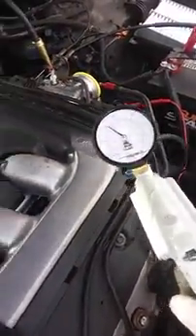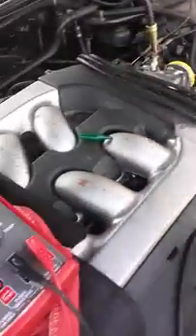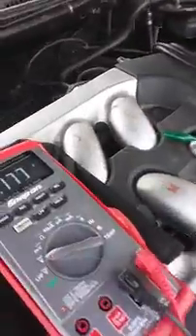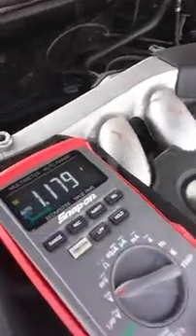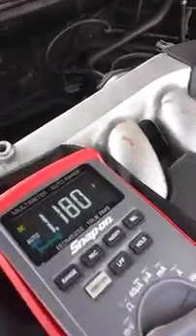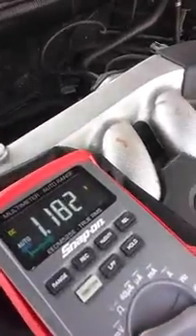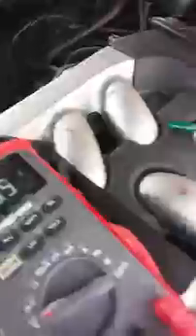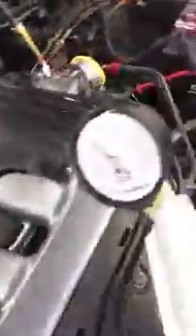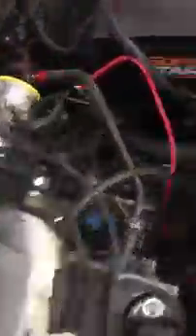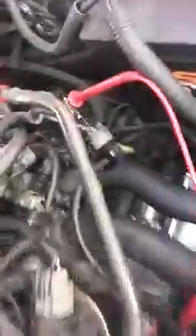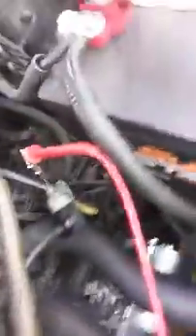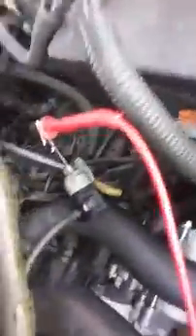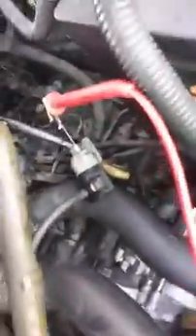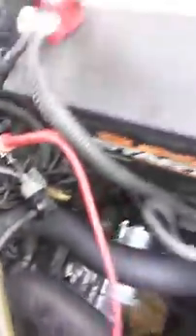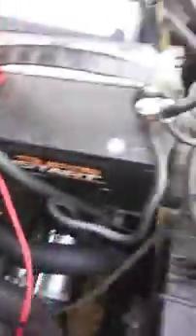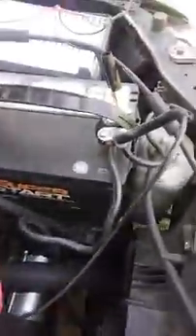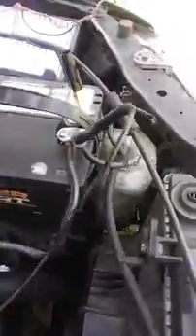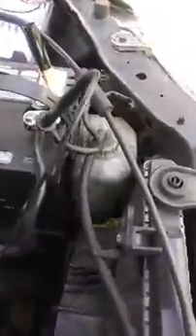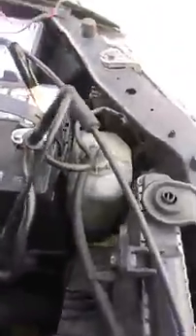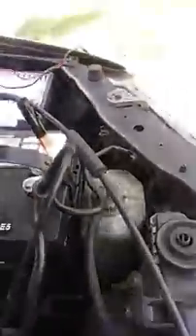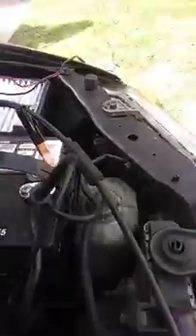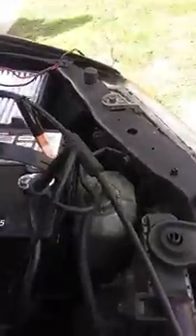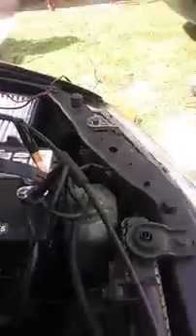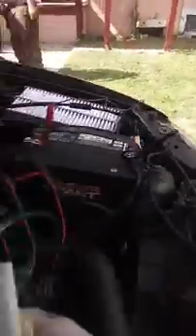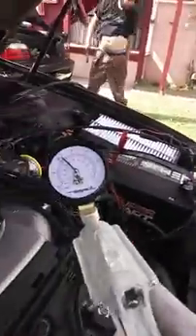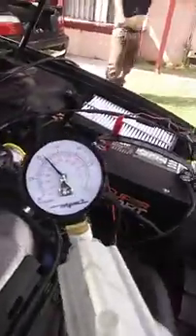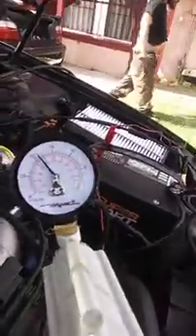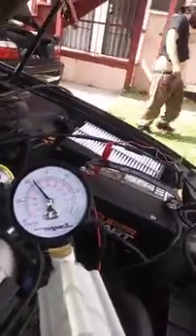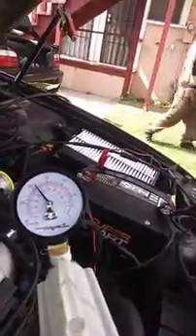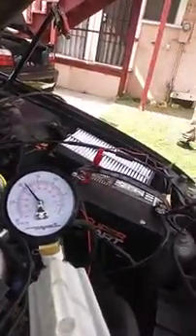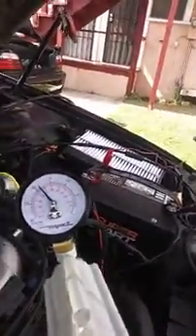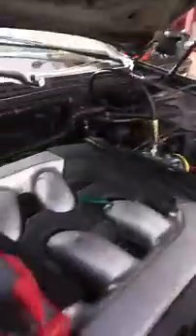Vacuum. Back probe set up over there. Bar 3 or pin 3. Battery ground. Since we're reading.